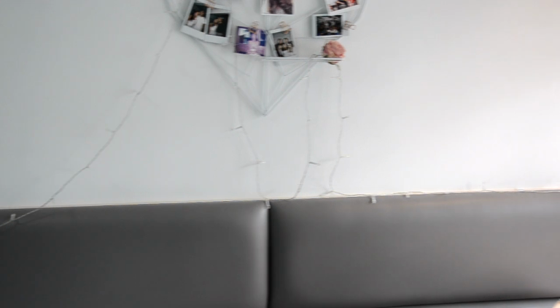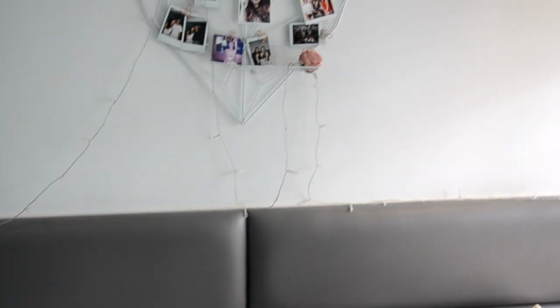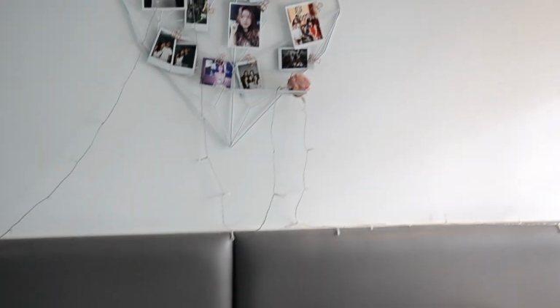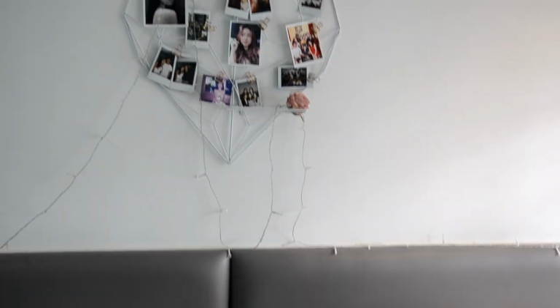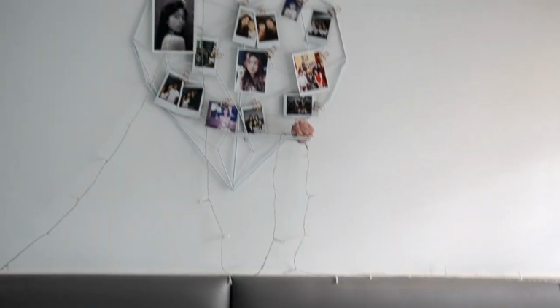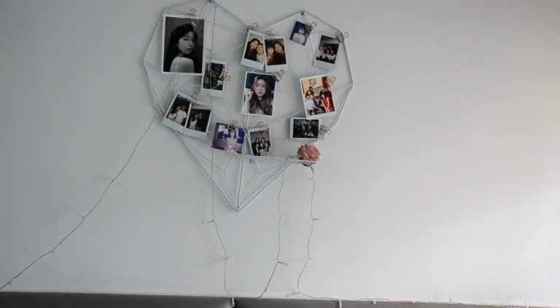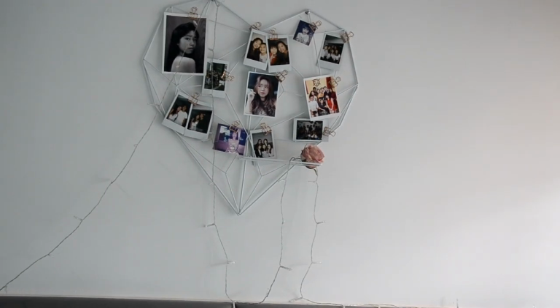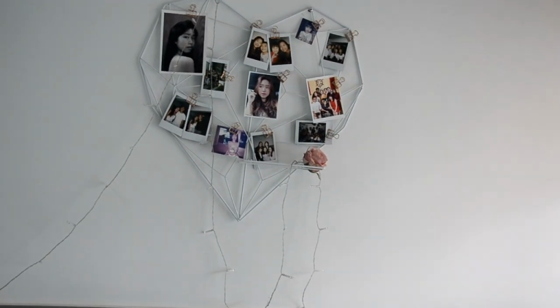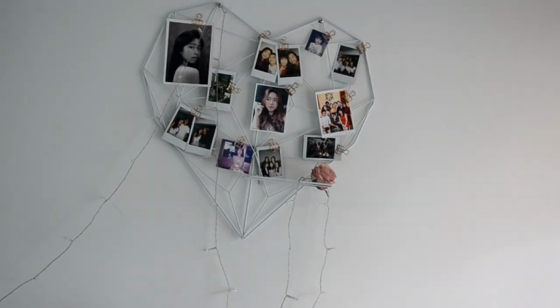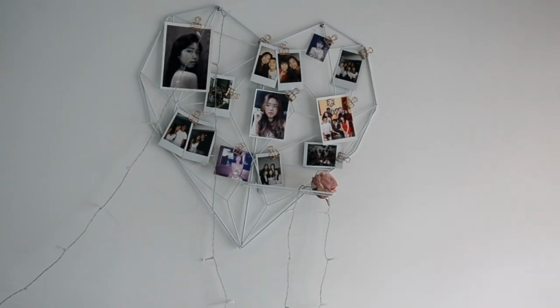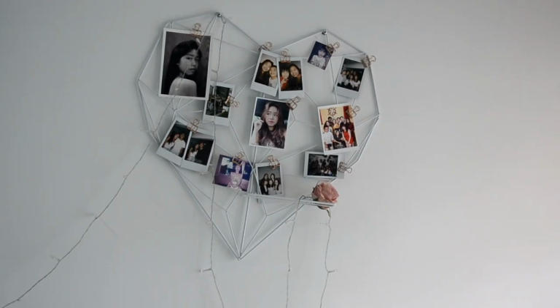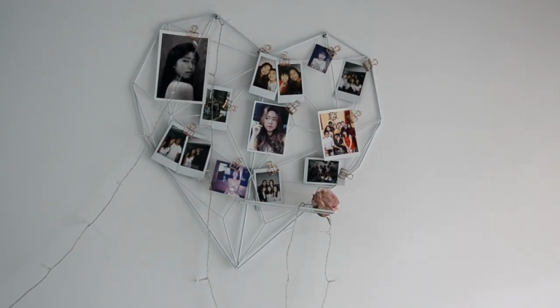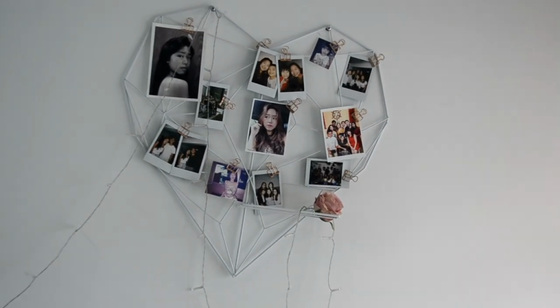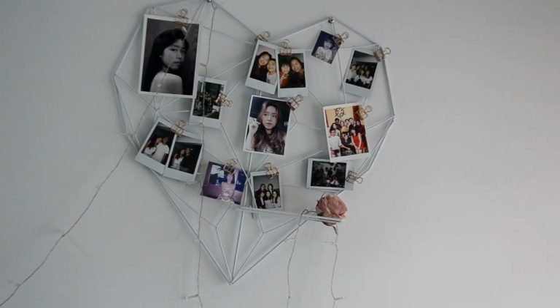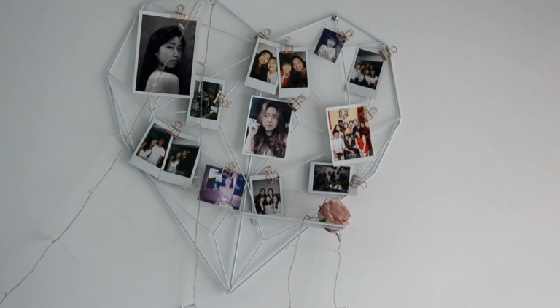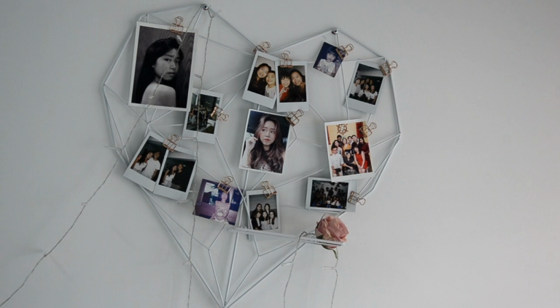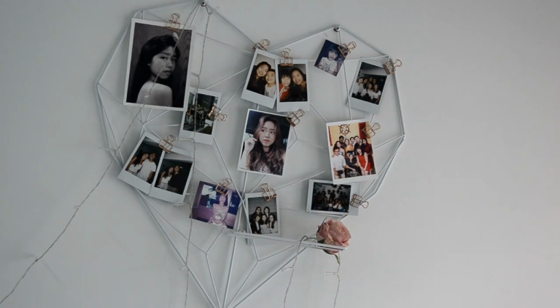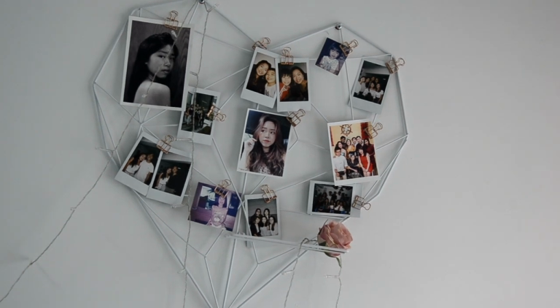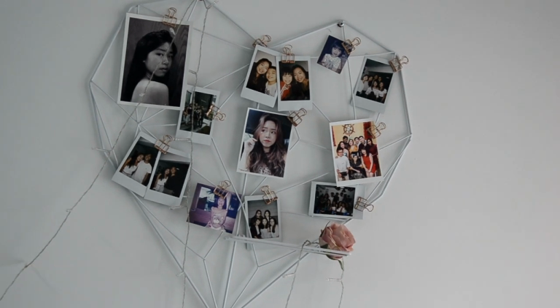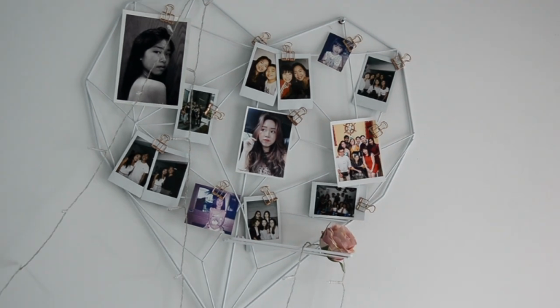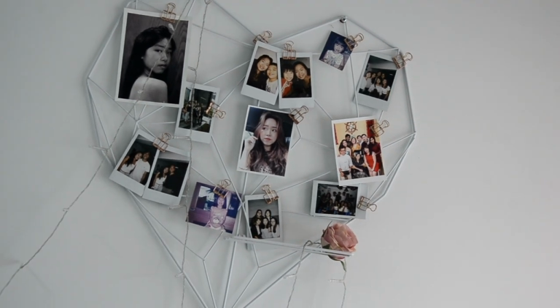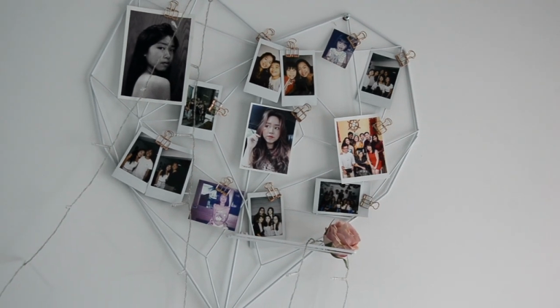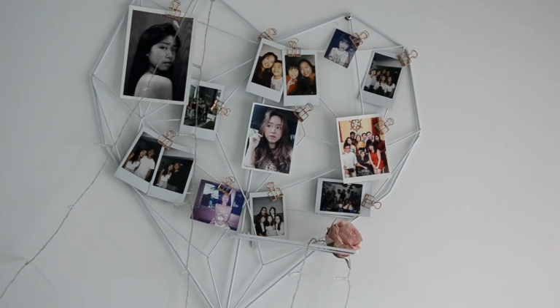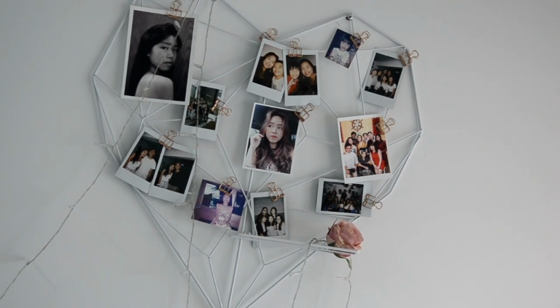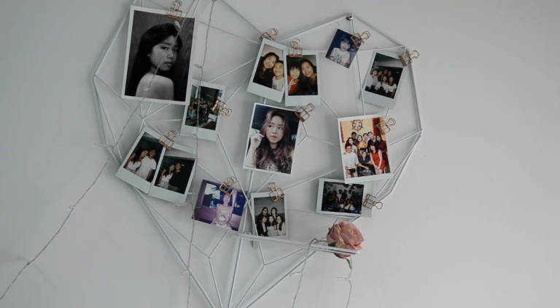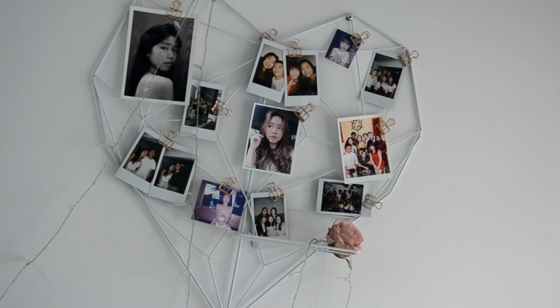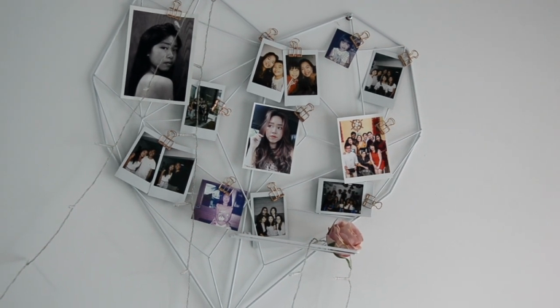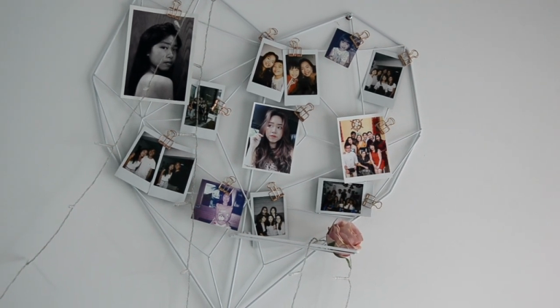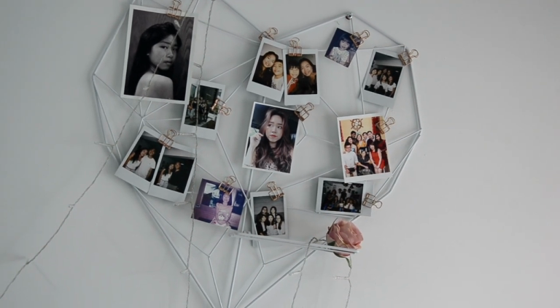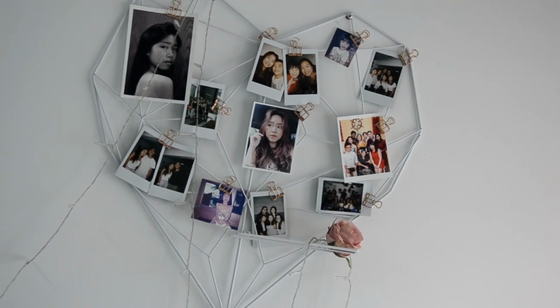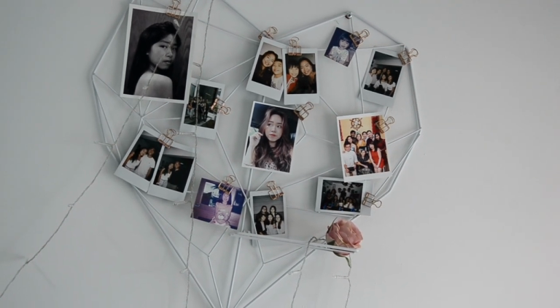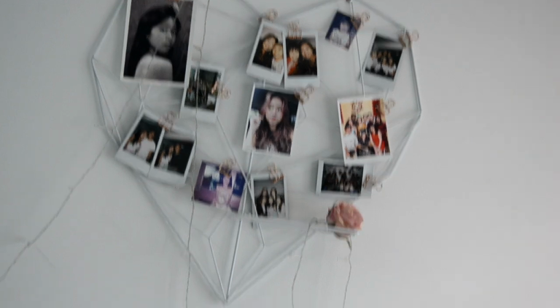I also got some fairy lights off Shopee — freaking cheap, go buy it. I hang them around my bed frame and around this heart-shaped thing where I have pictures of myself, my friends and family.